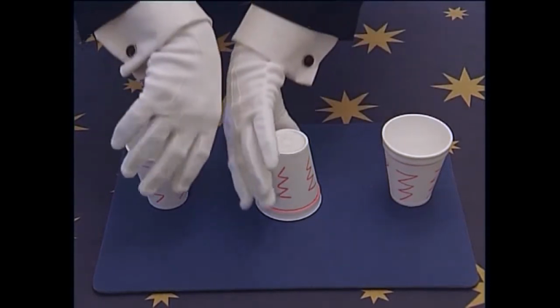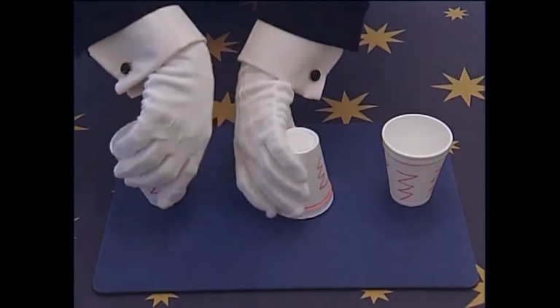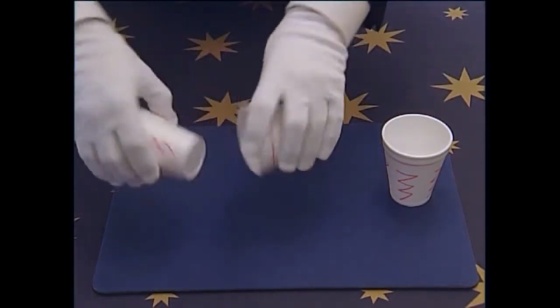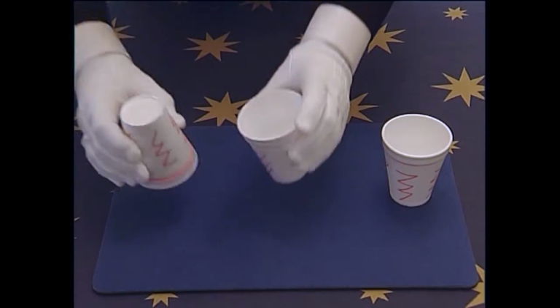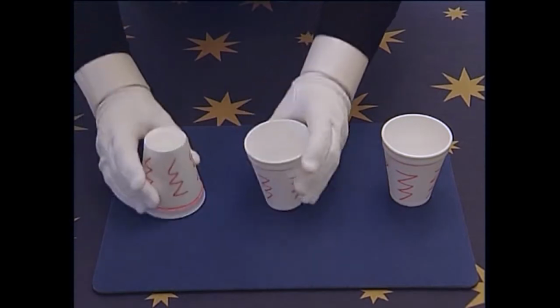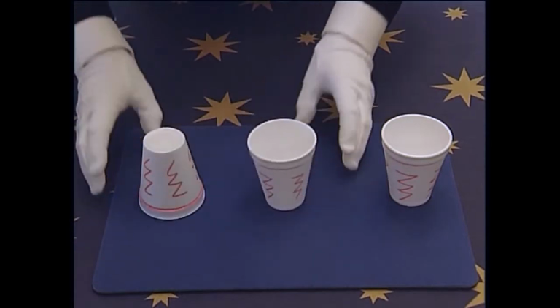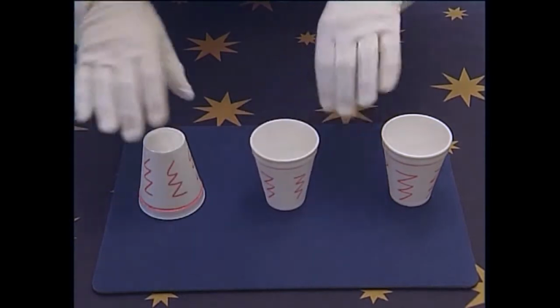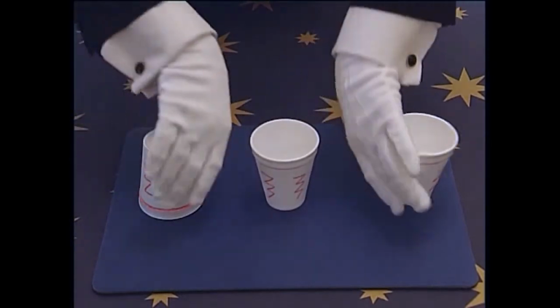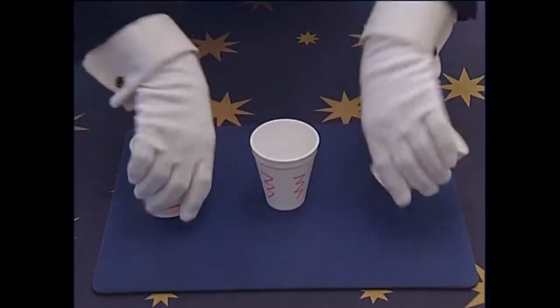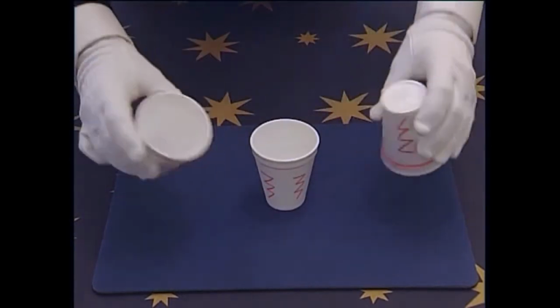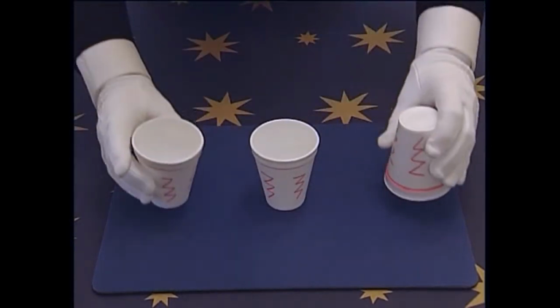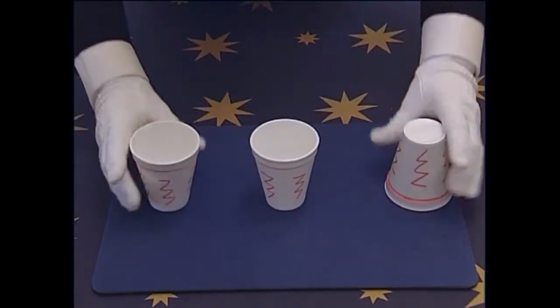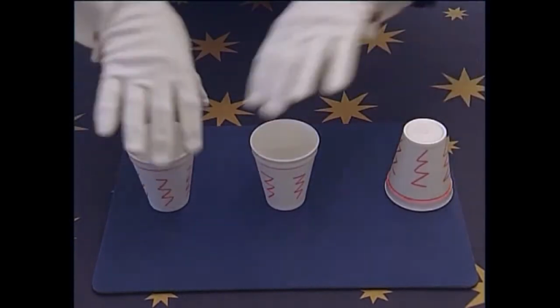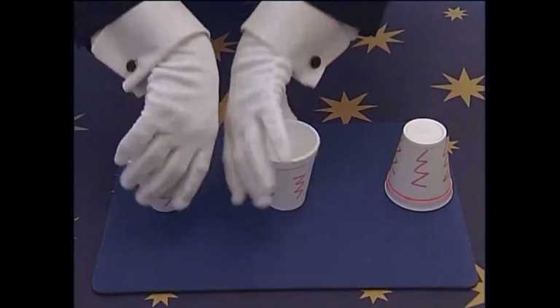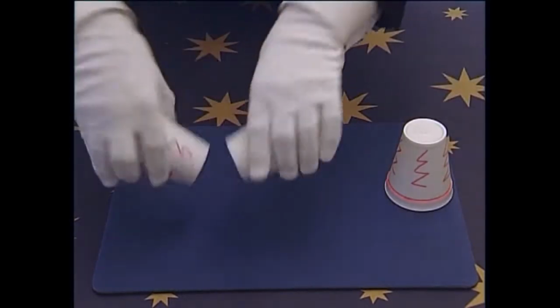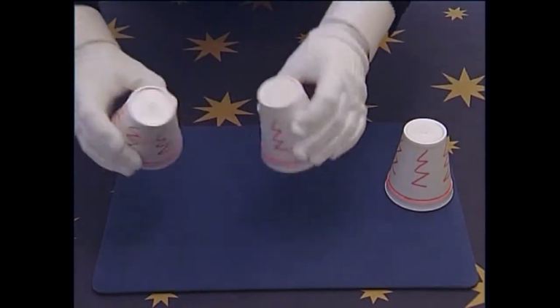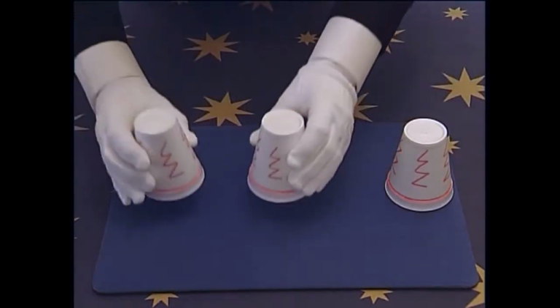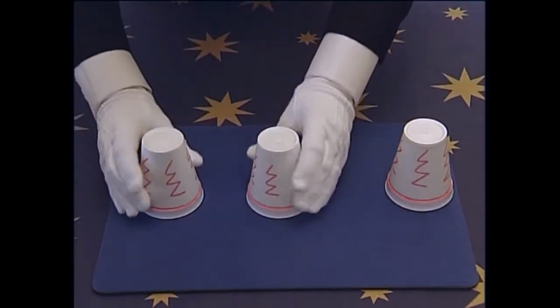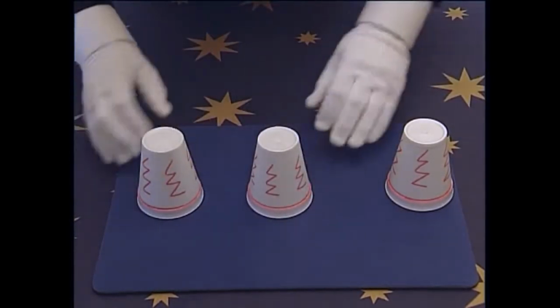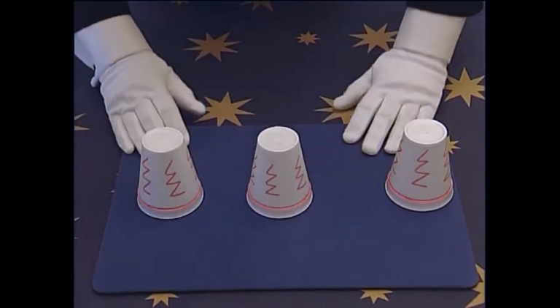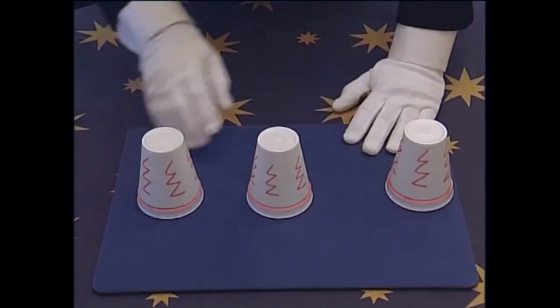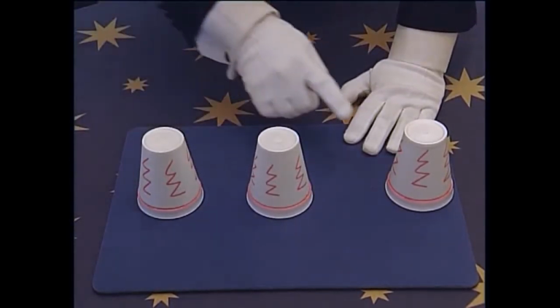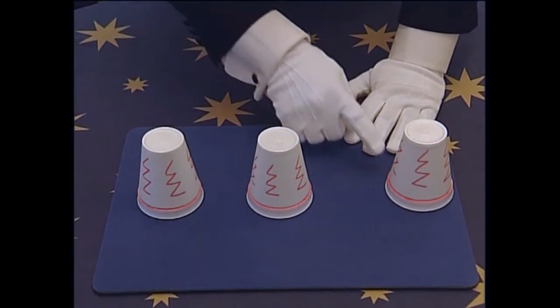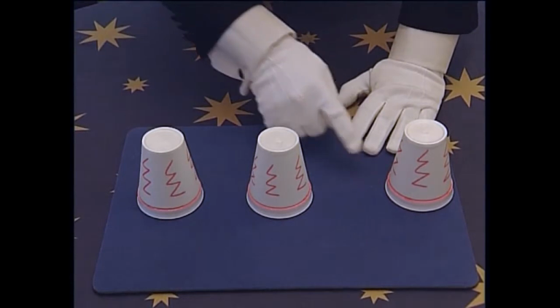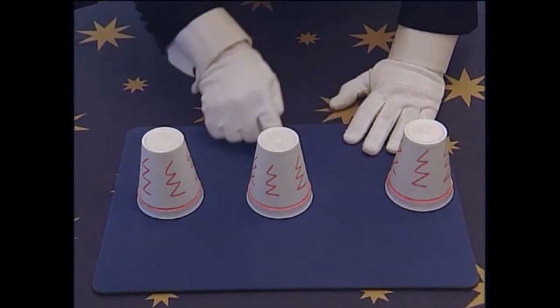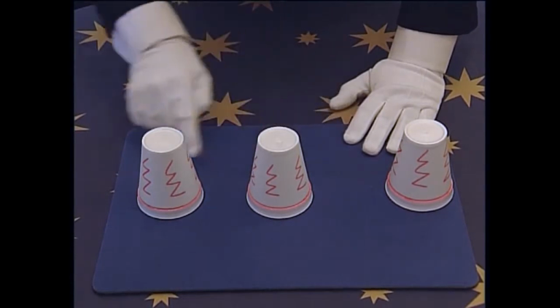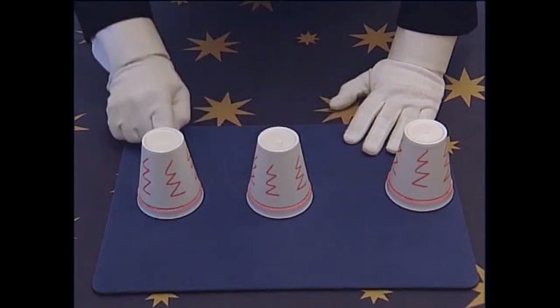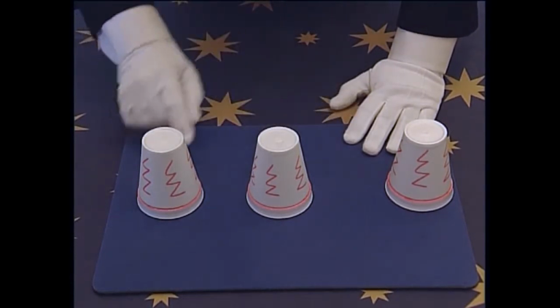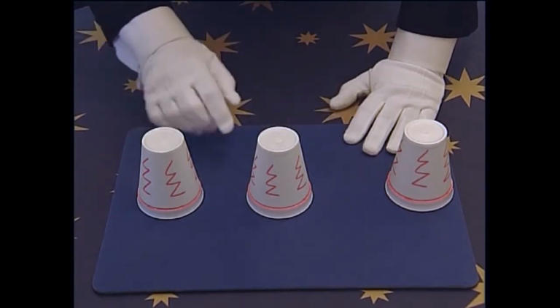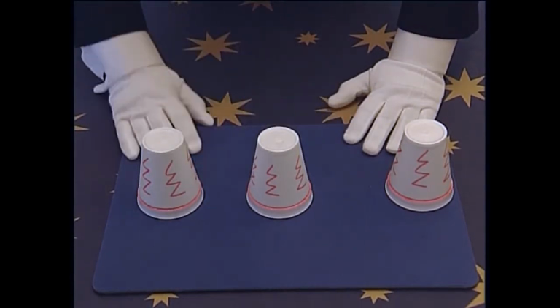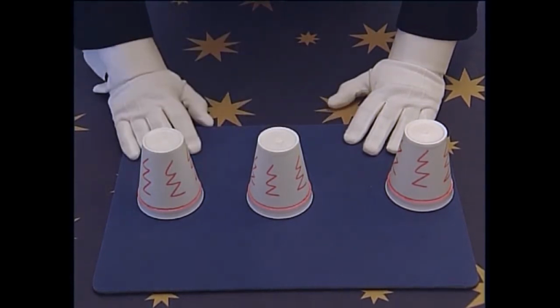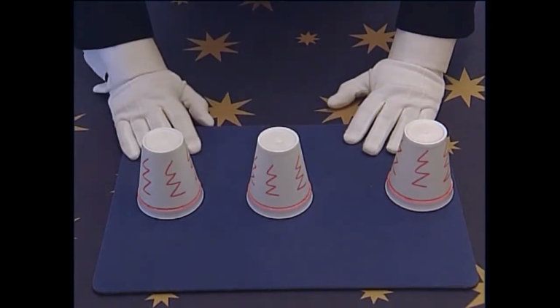Ready? One, two, three. Now all the cups must face down like that for them to be a winner.